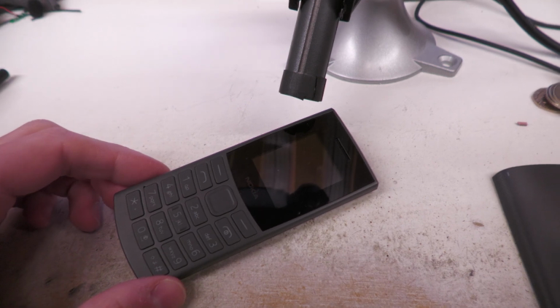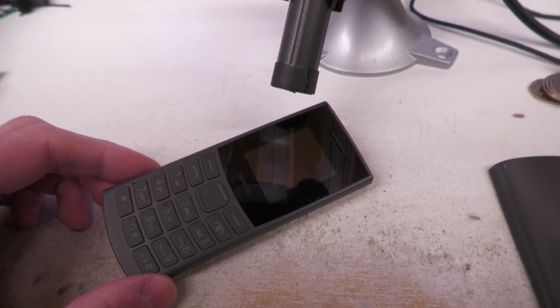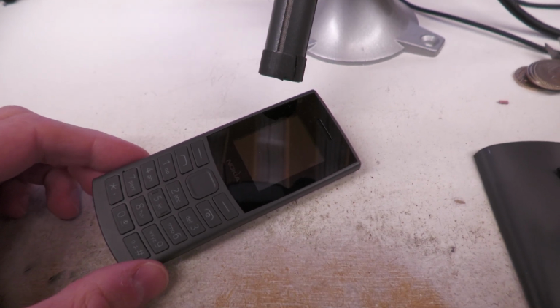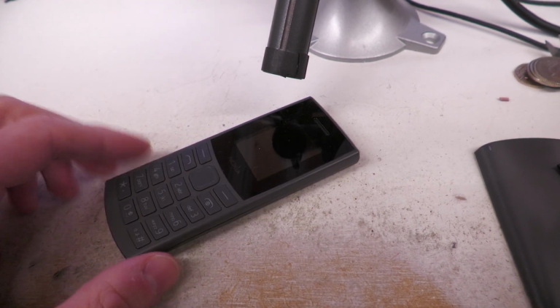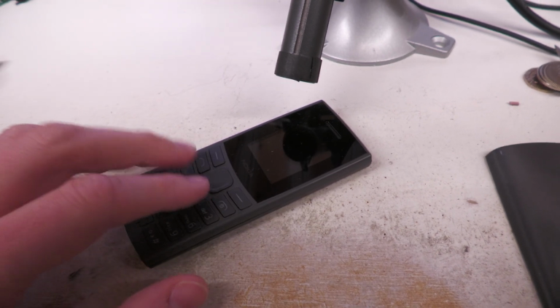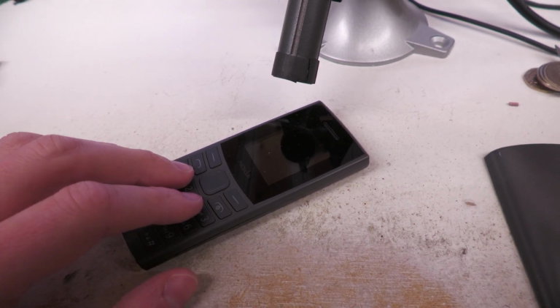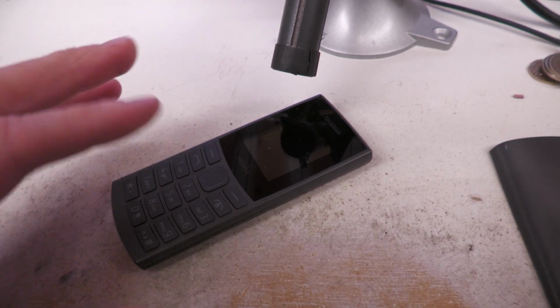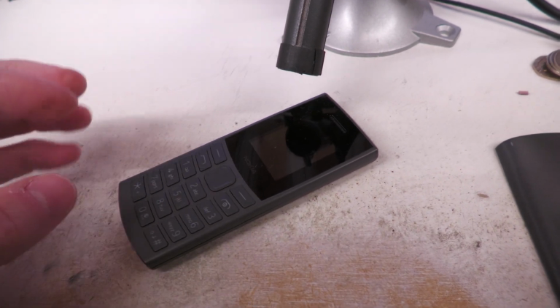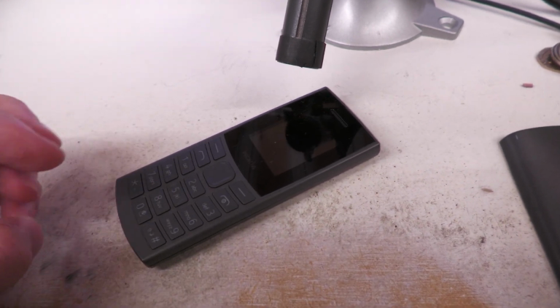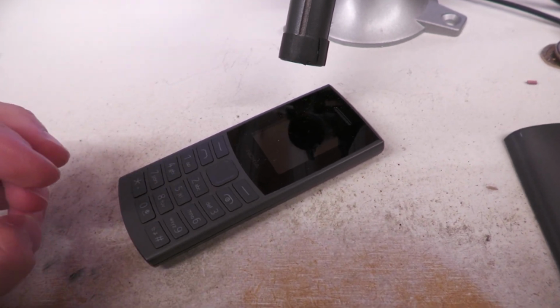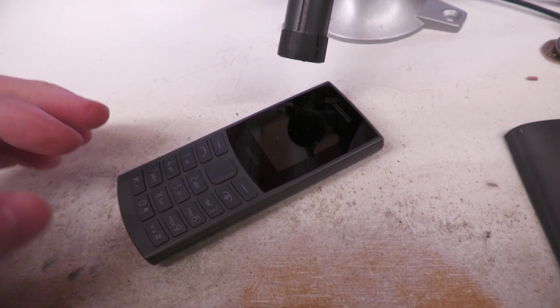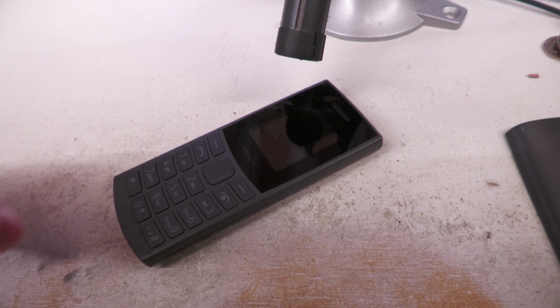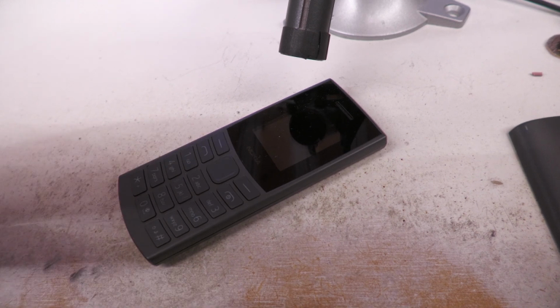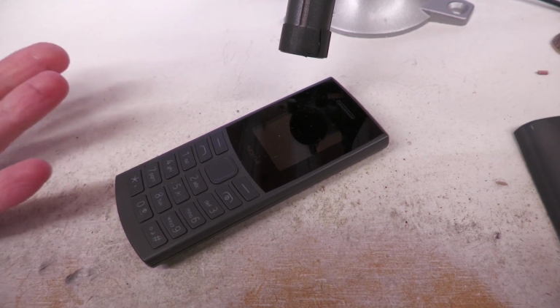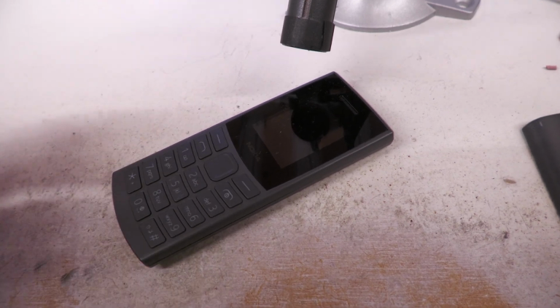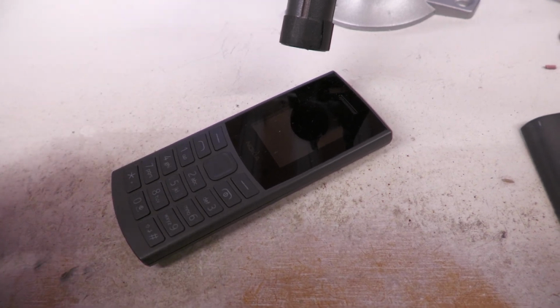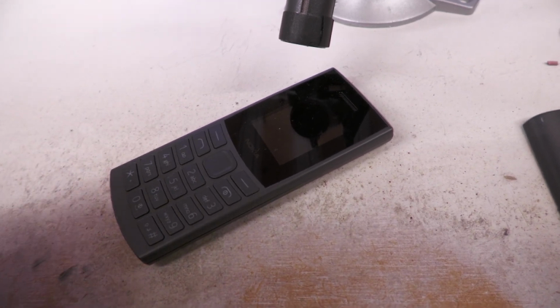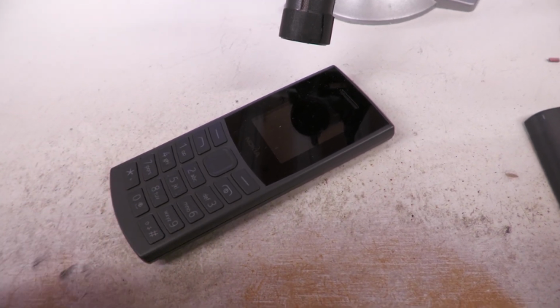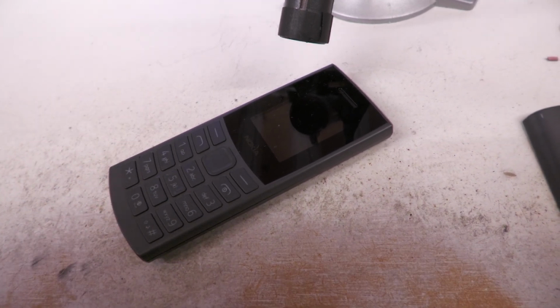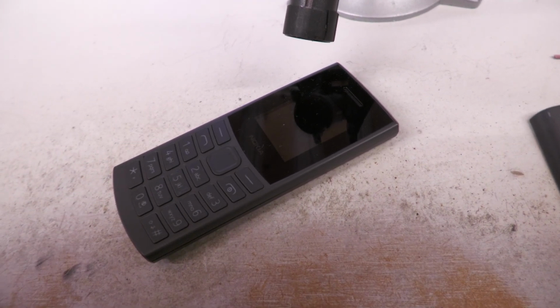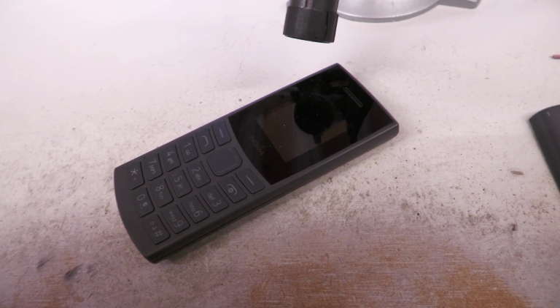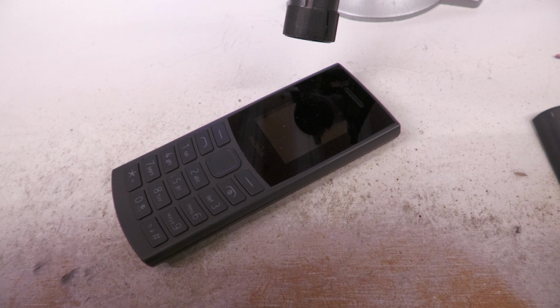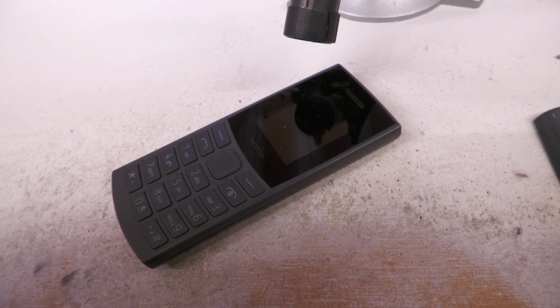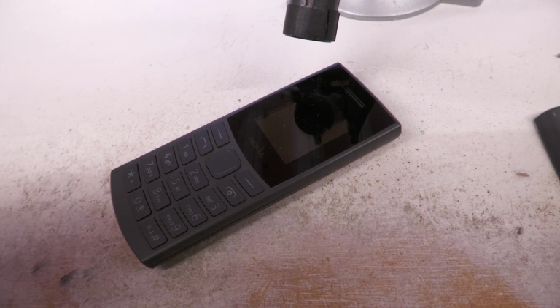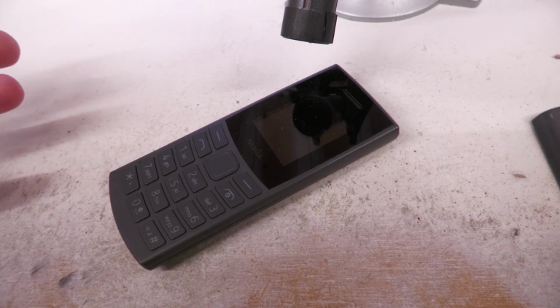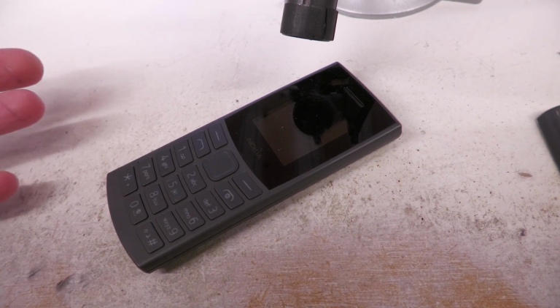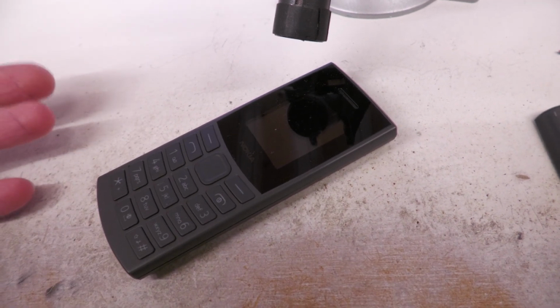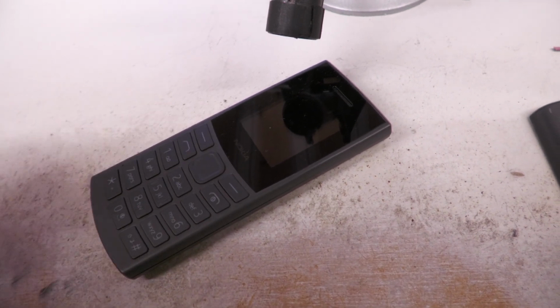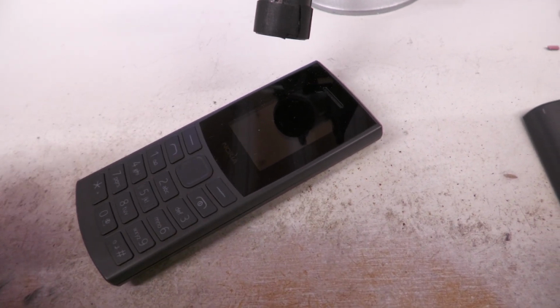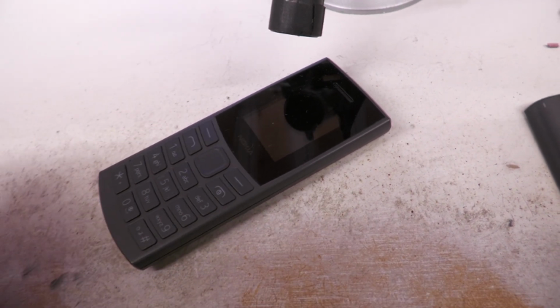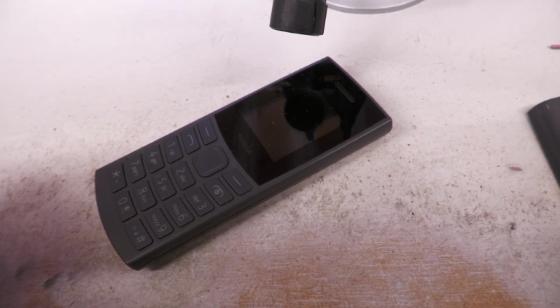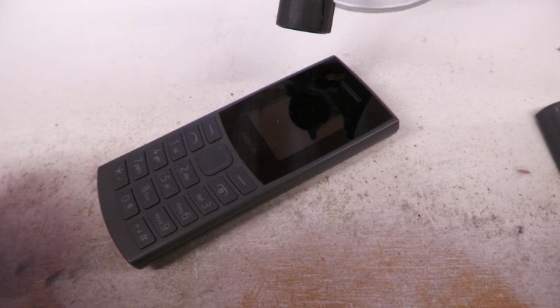What you'll have hopefully heard there is that this new Nokia is doing some sort of noise reduction. It's basically getting rid of anything that's very quiet, which unfortunately makes some types of speech quite unintelligible and very difficult to understand.